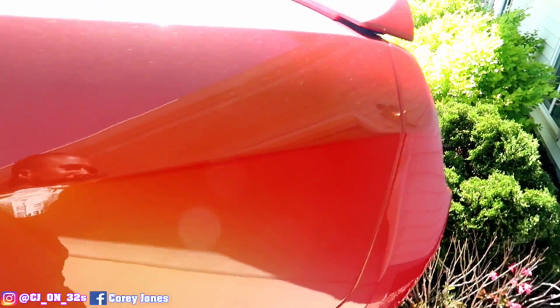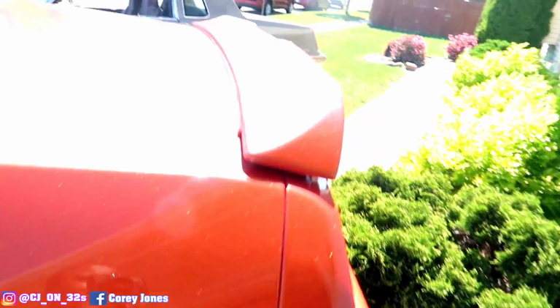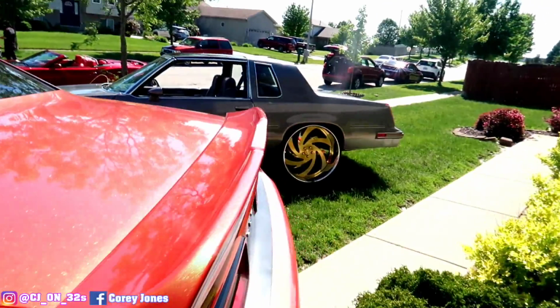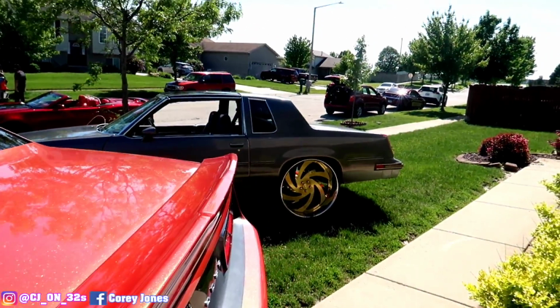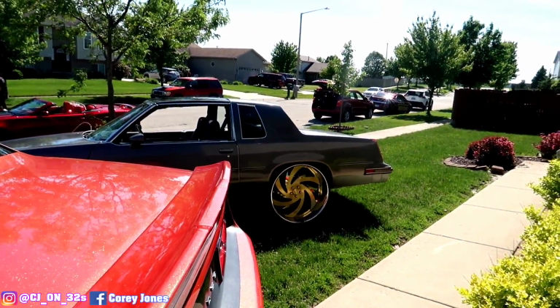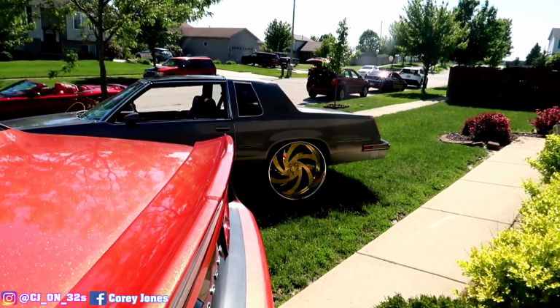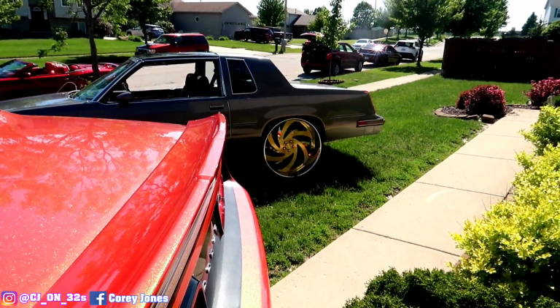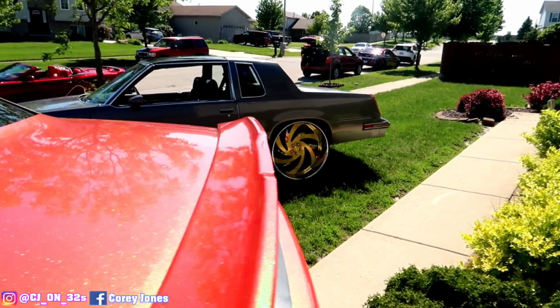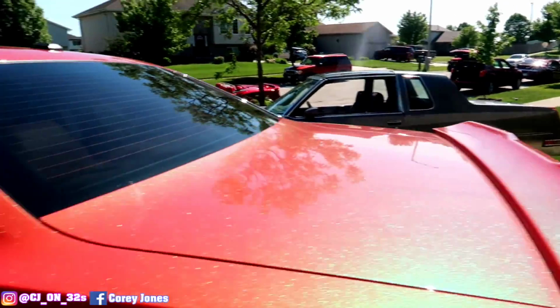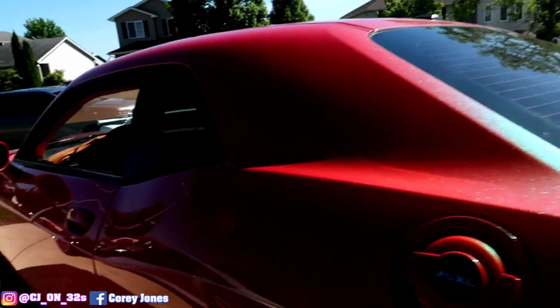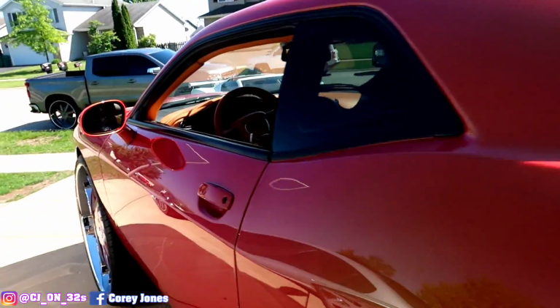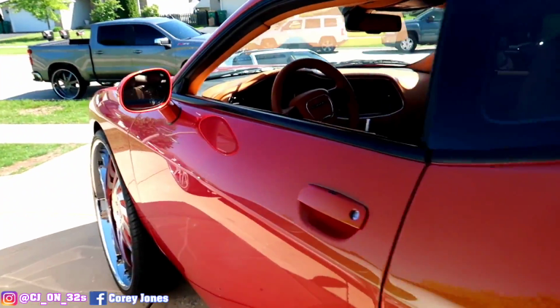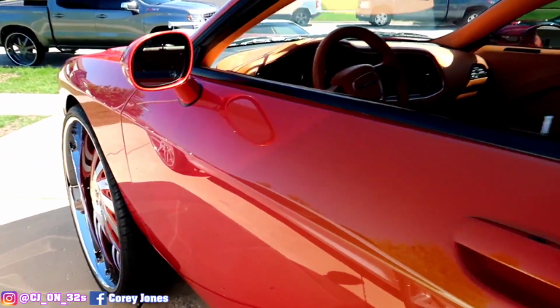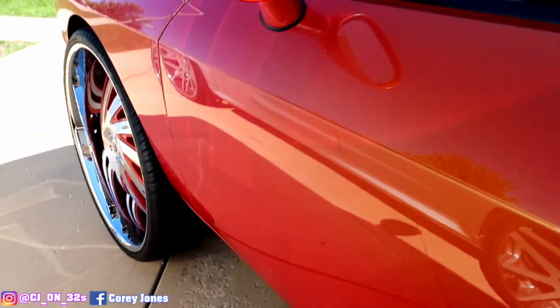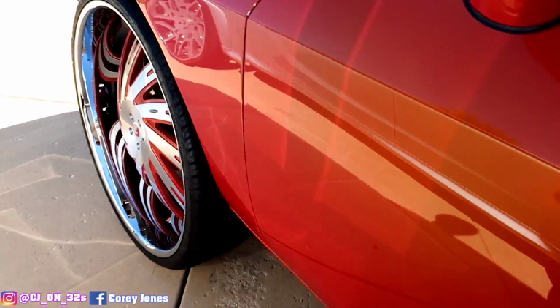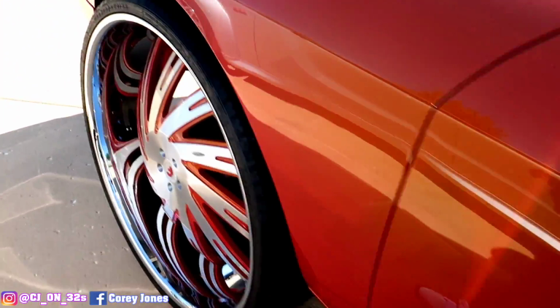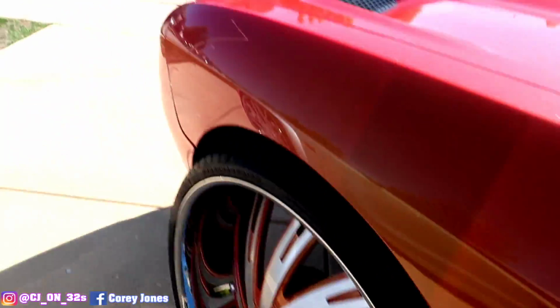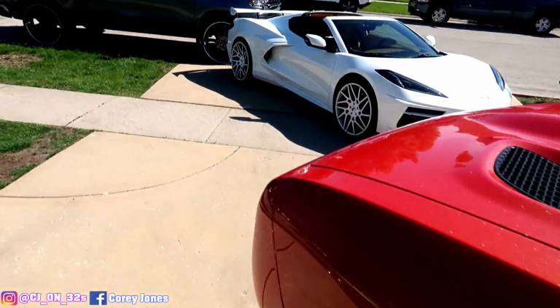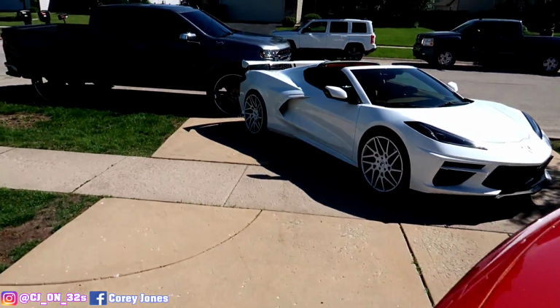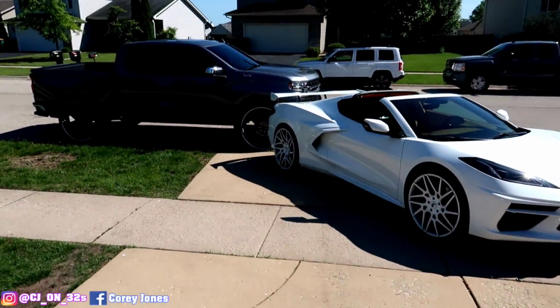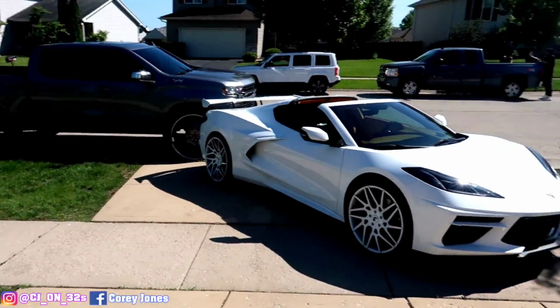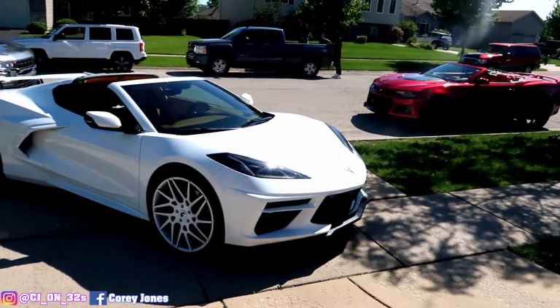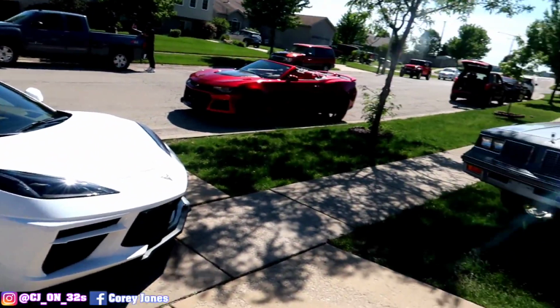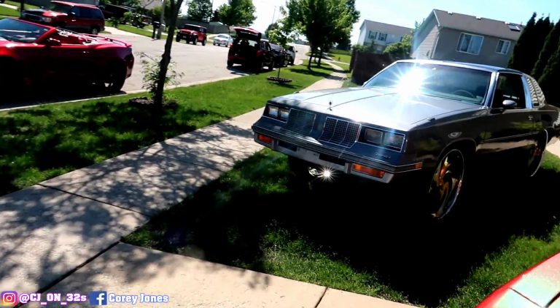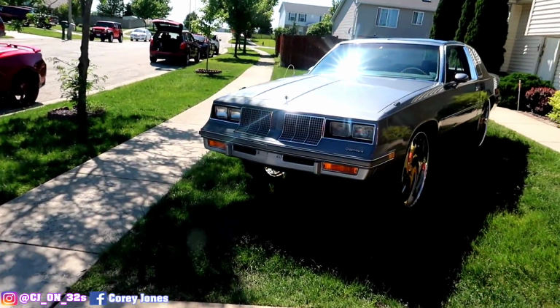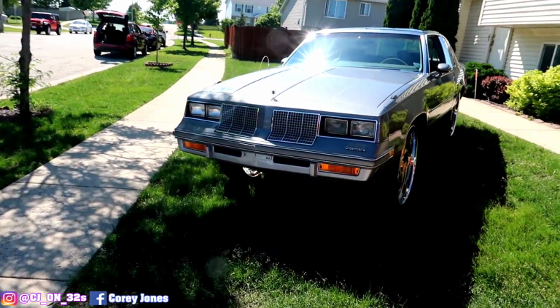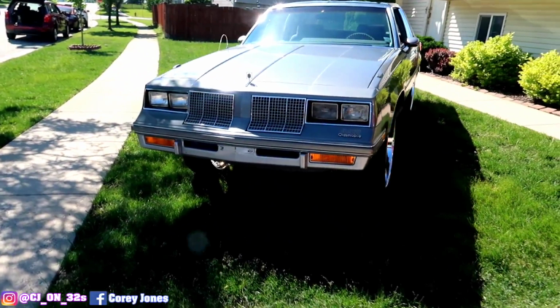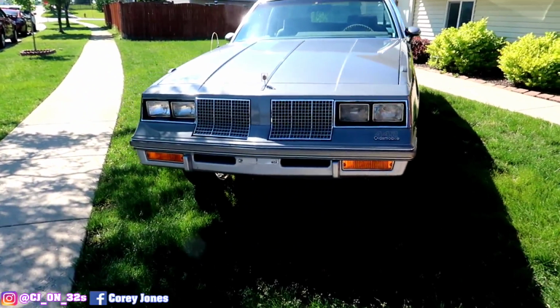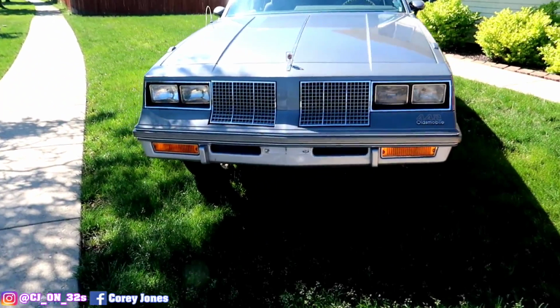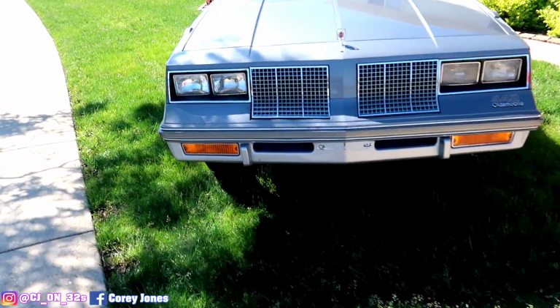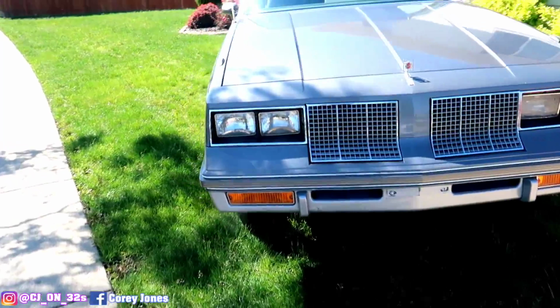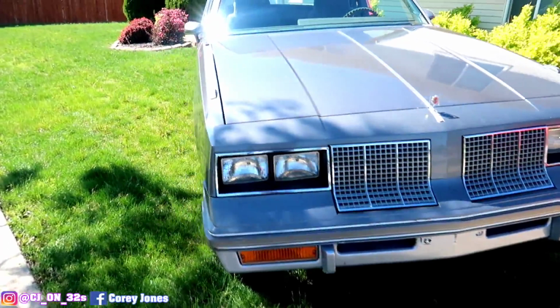That's pretty much it, man. I know a lot of people waiting on this thing too. I could drop the drive shaft in there and drive it, but I want to wait. I want it done right. Y'all see what's going on, man. Pimp my ride. CJ on 32s — I broke my antenna on here too.